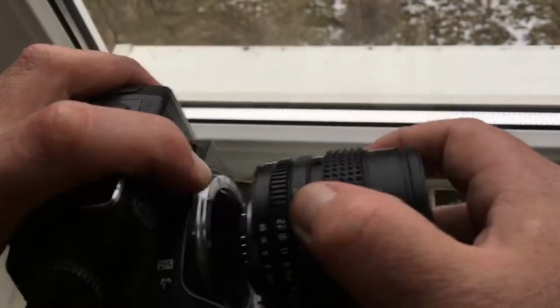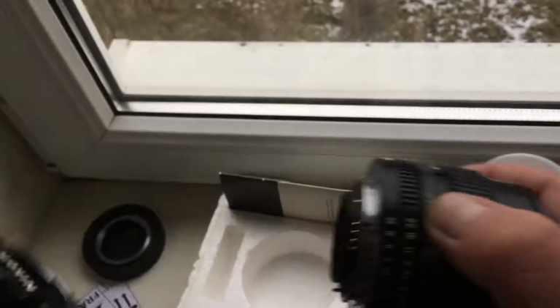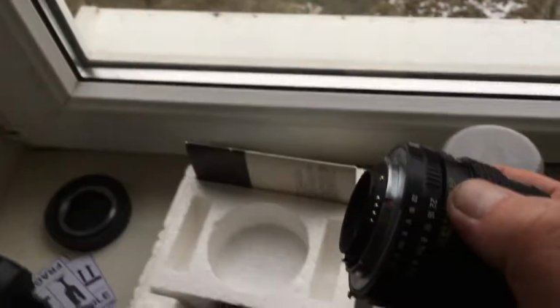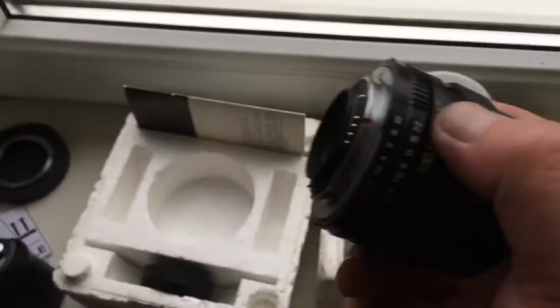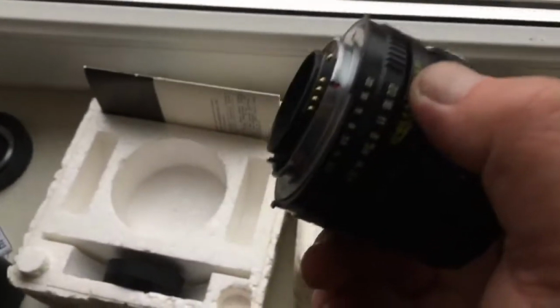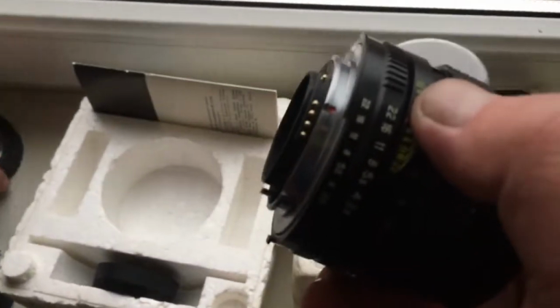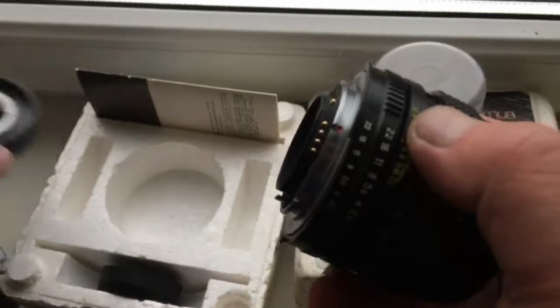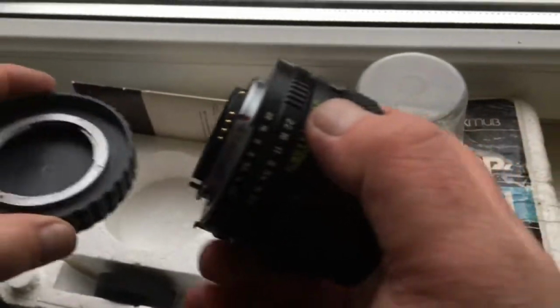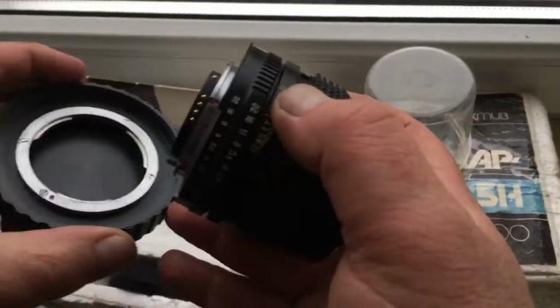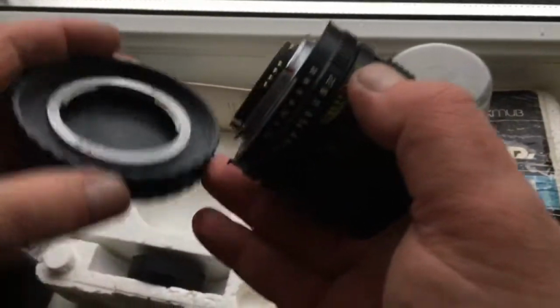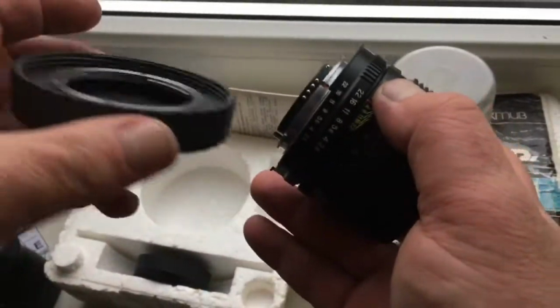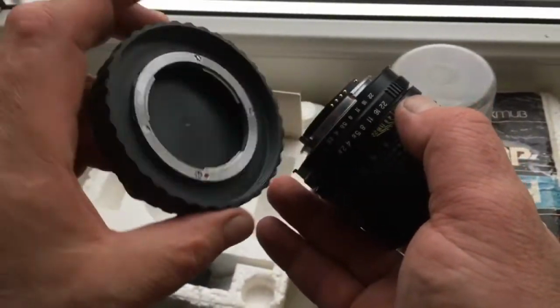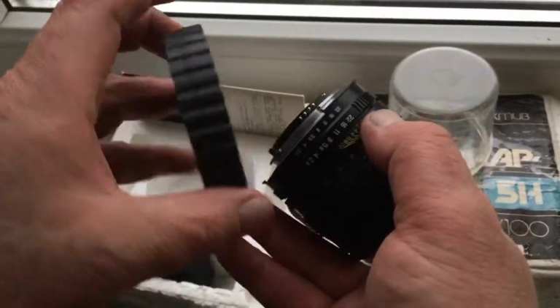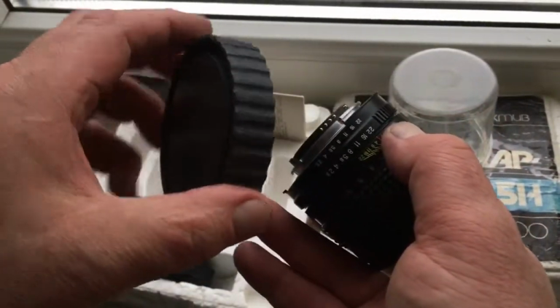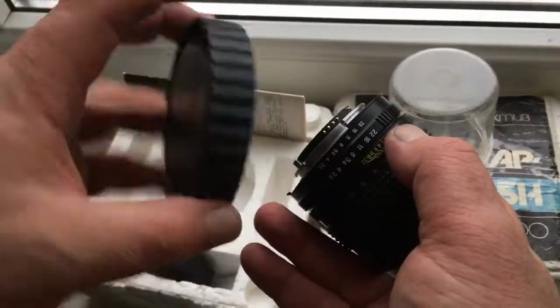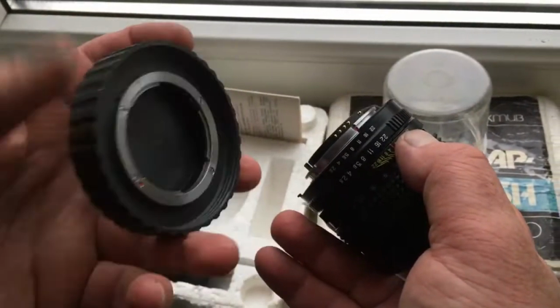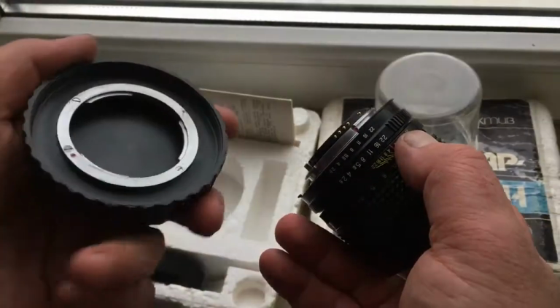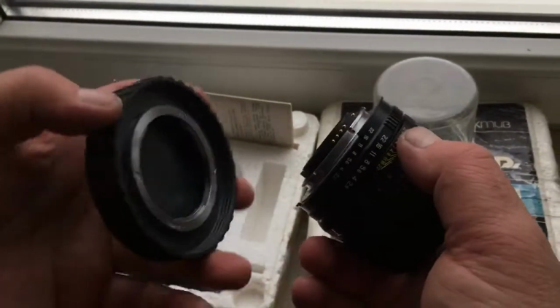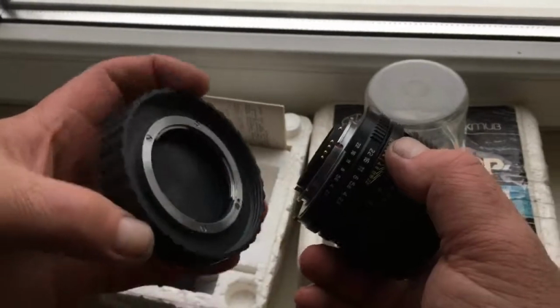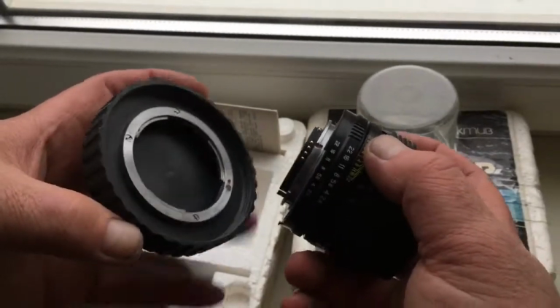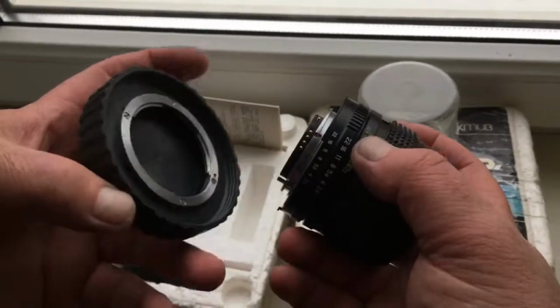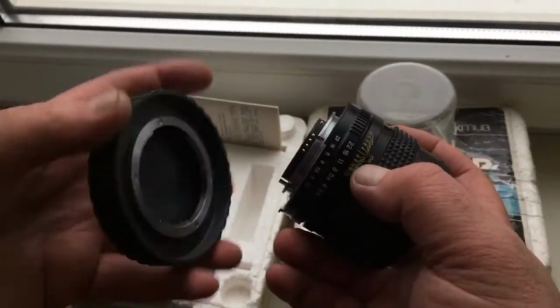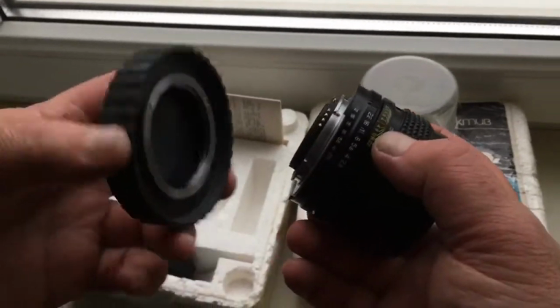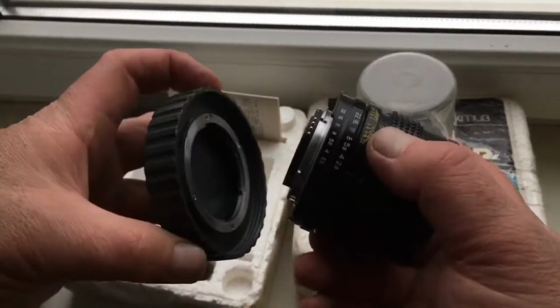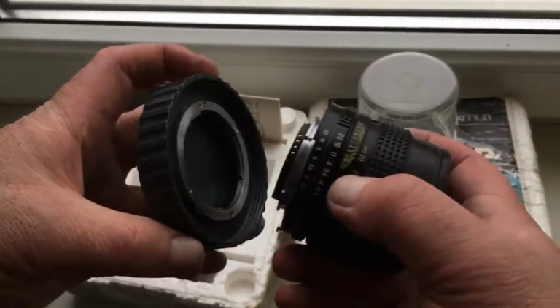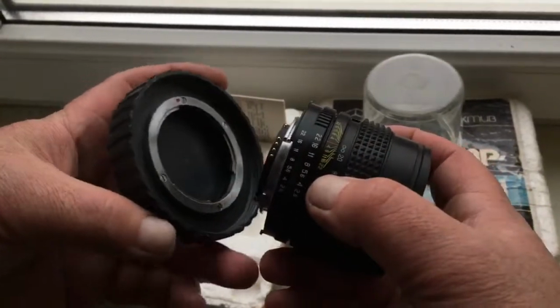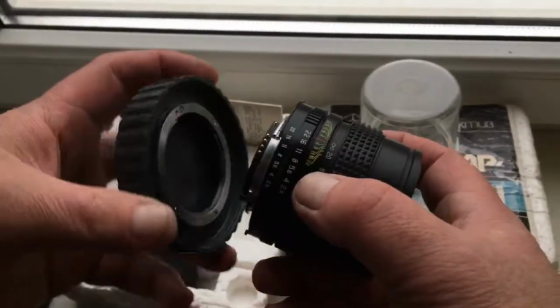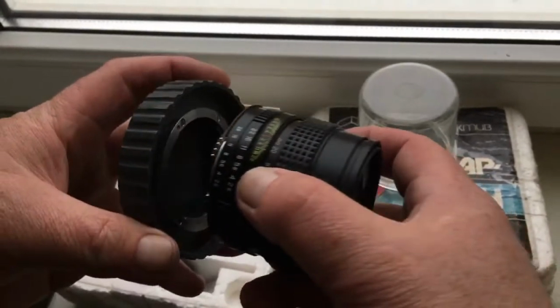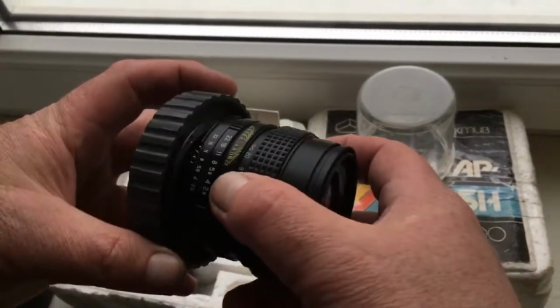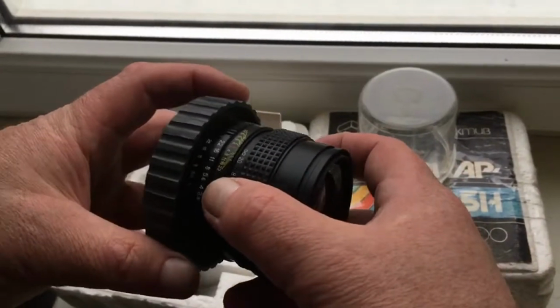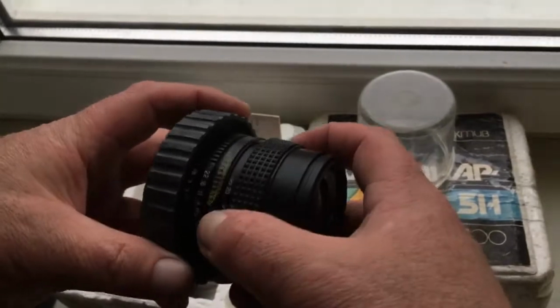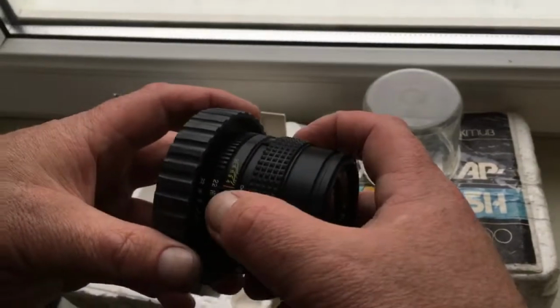Now I show how to package. Look, this is the rear bayonet for packaging. Very carefully.